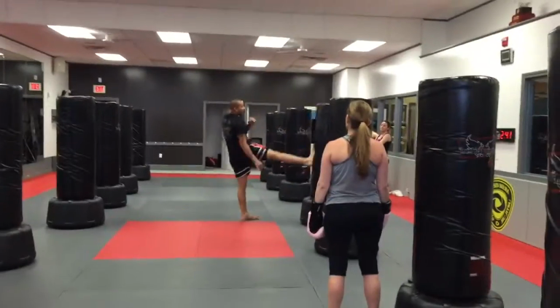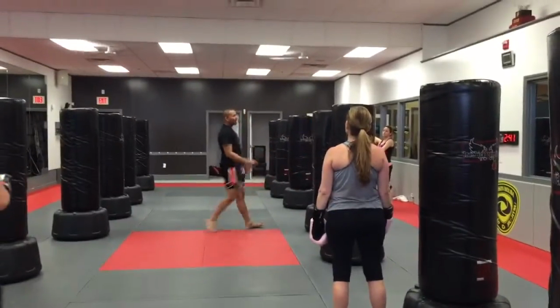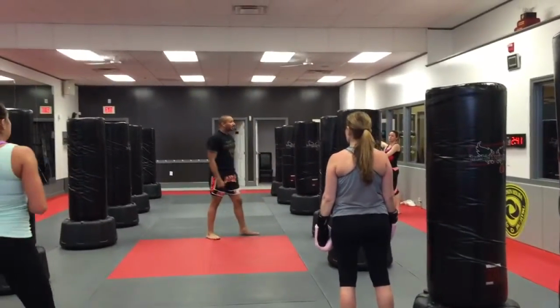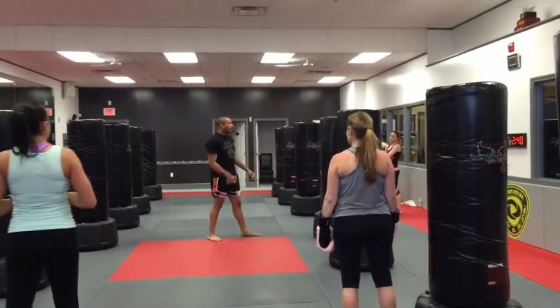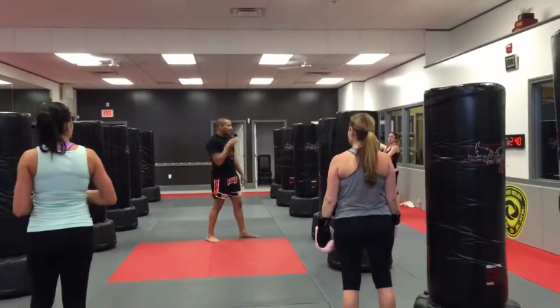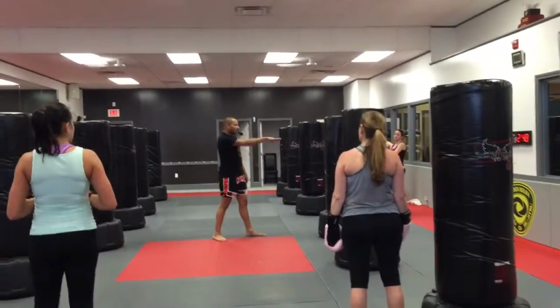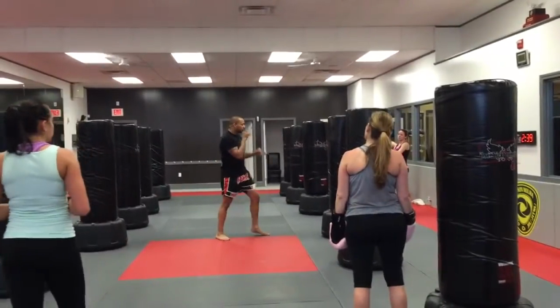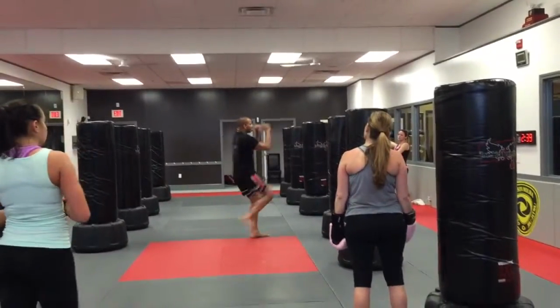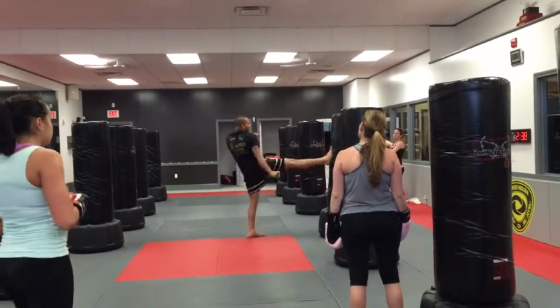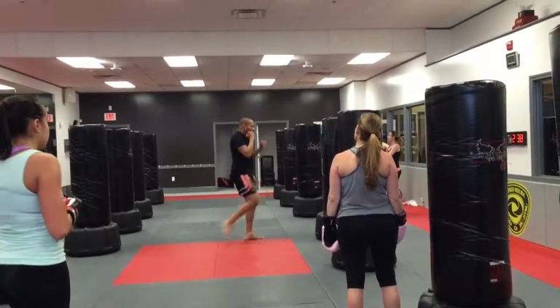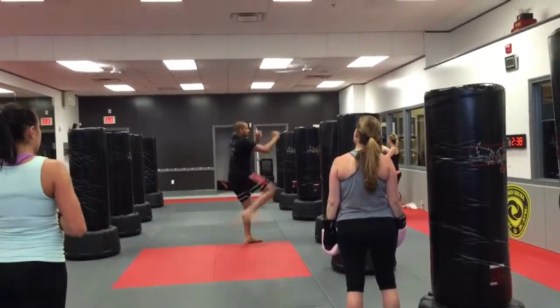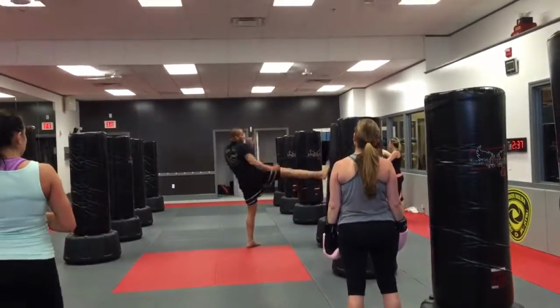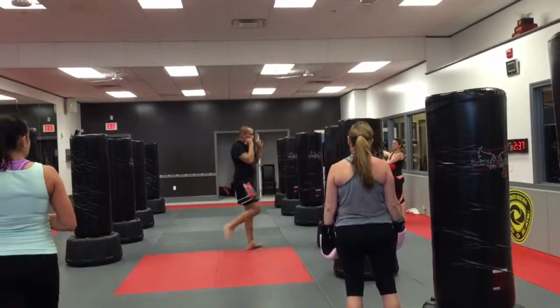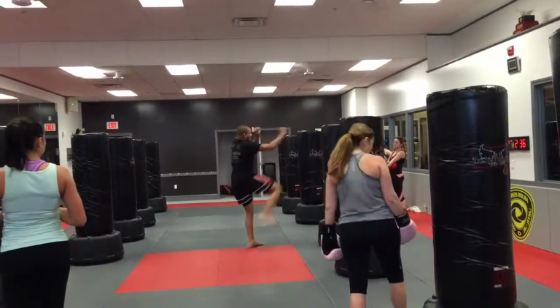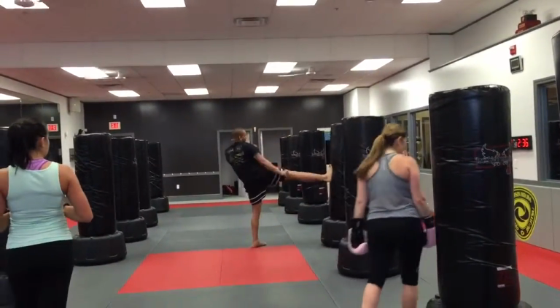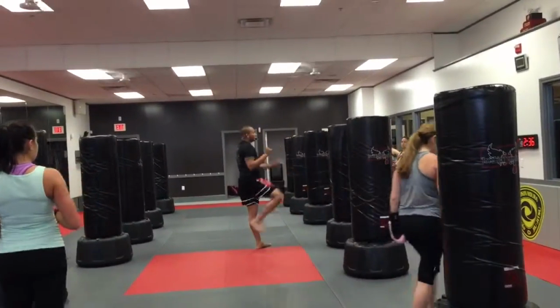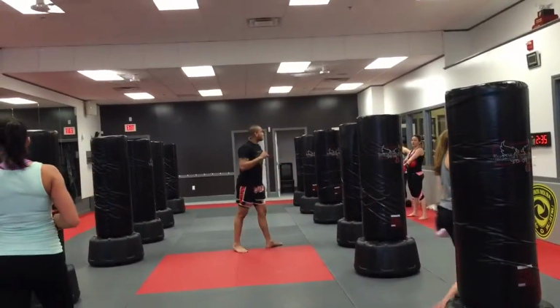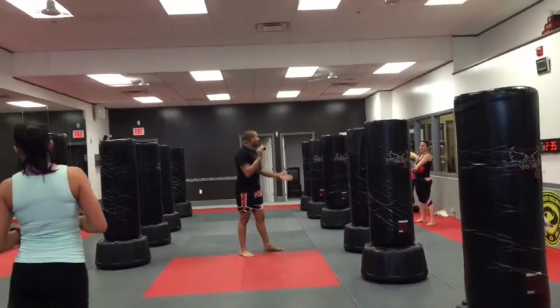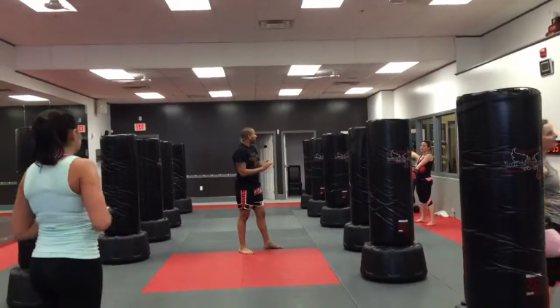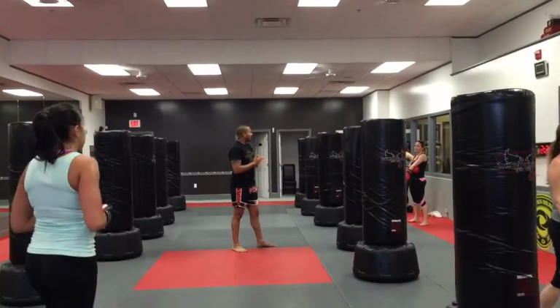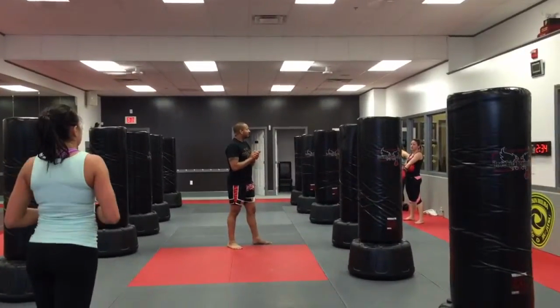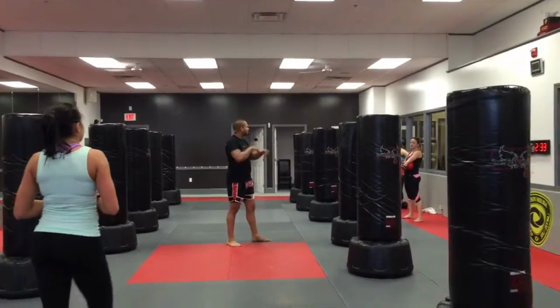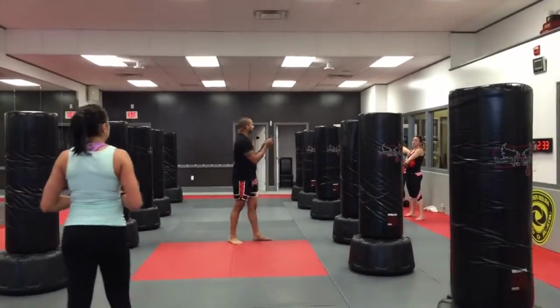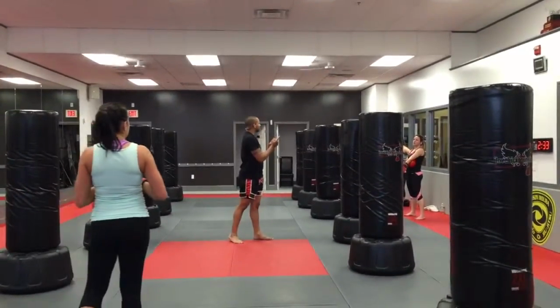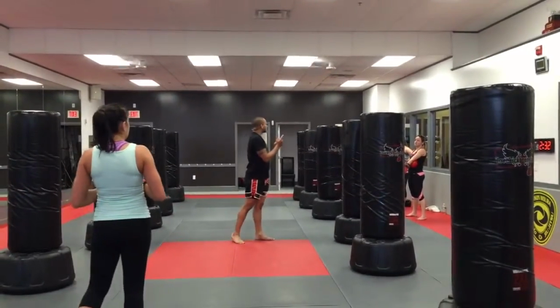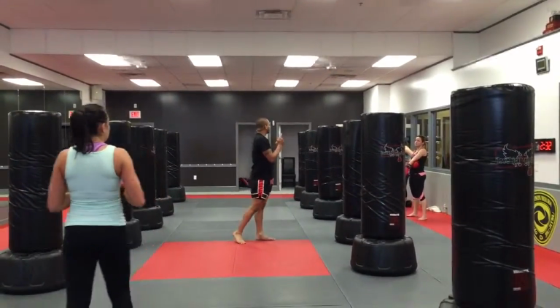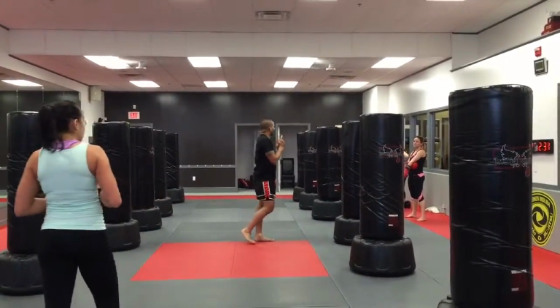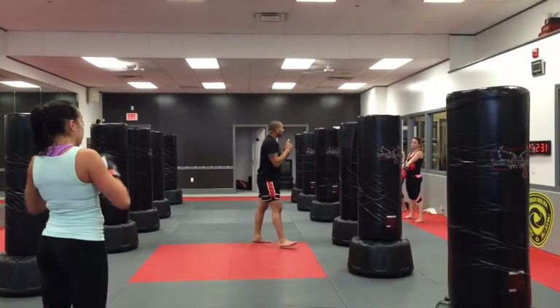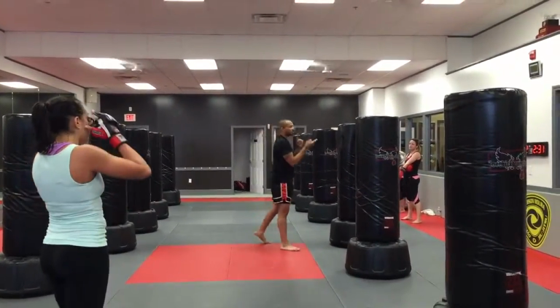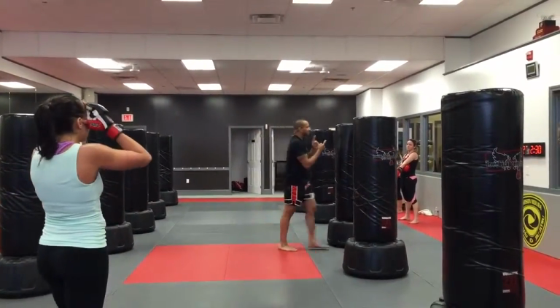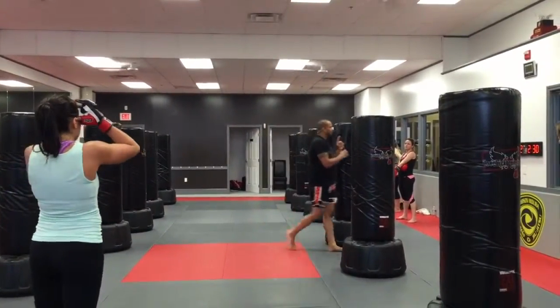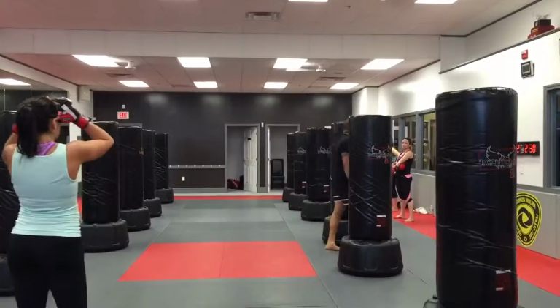I want my knee to come up and I'm going to push forward. We're going to go with our back leg first, and we're going to switch our stance and use your other side.